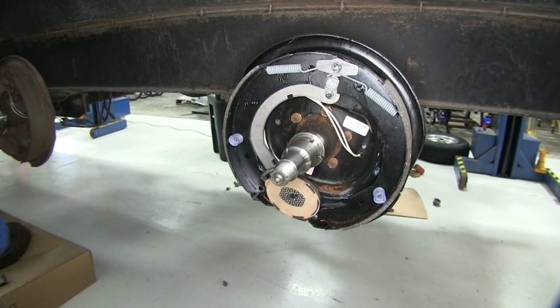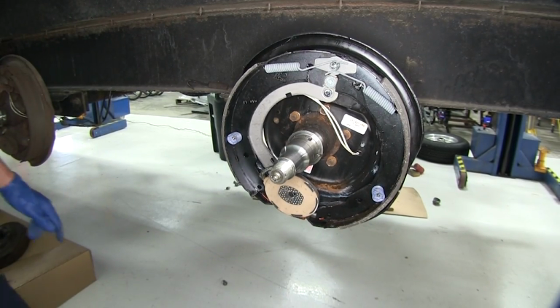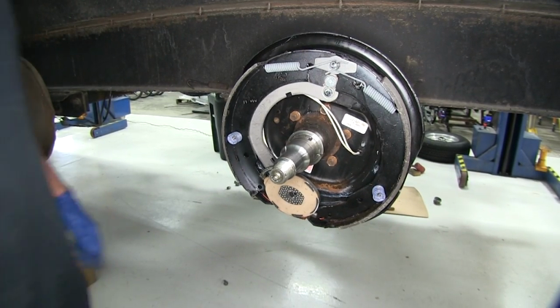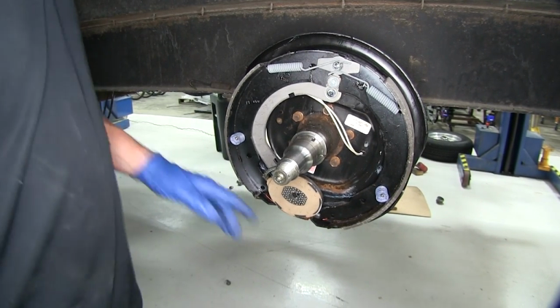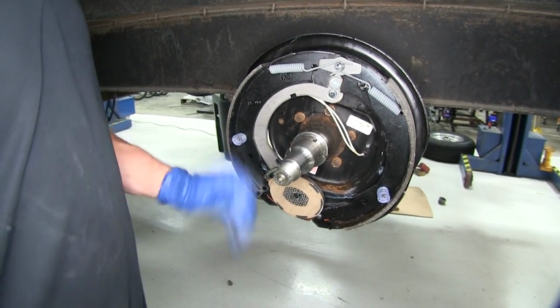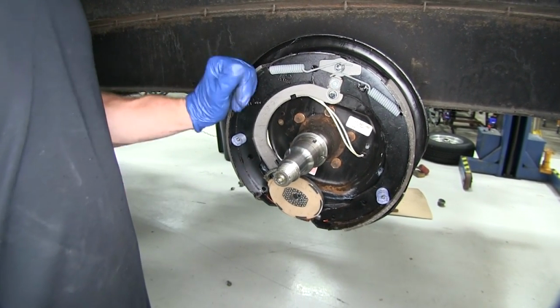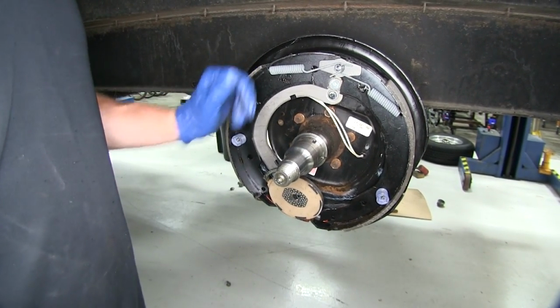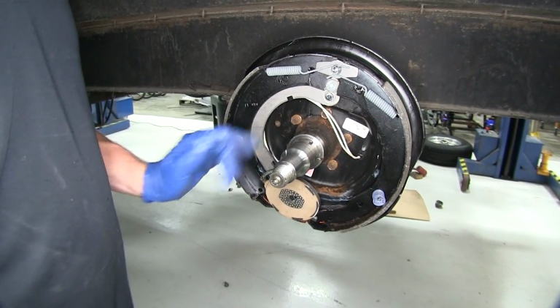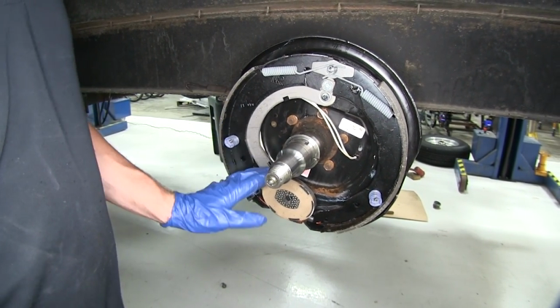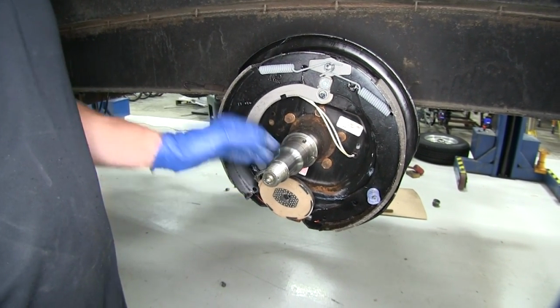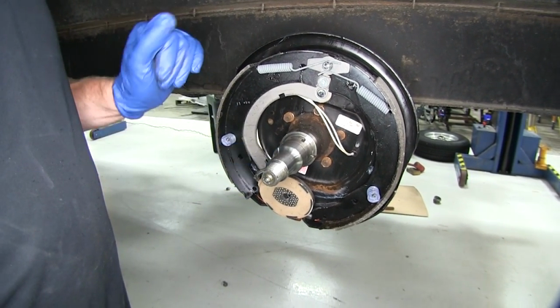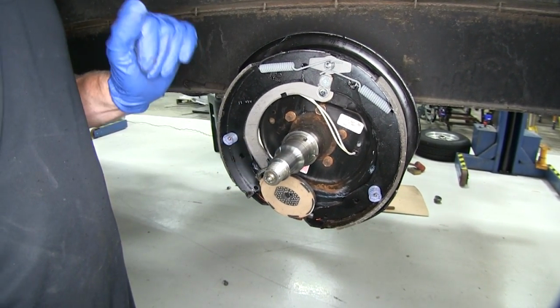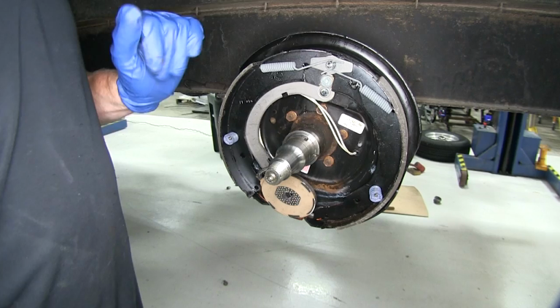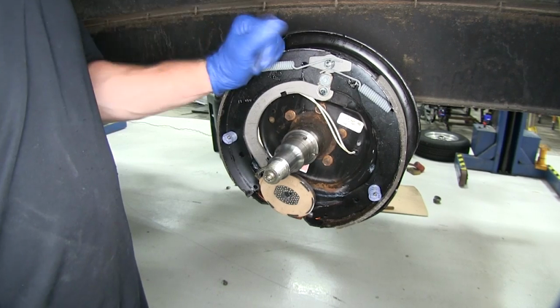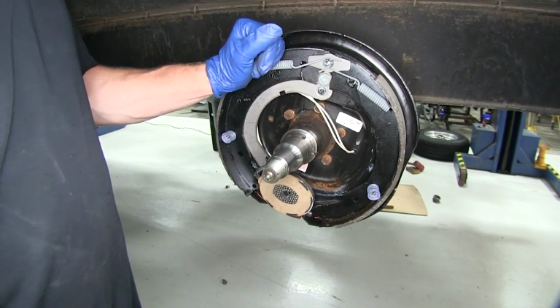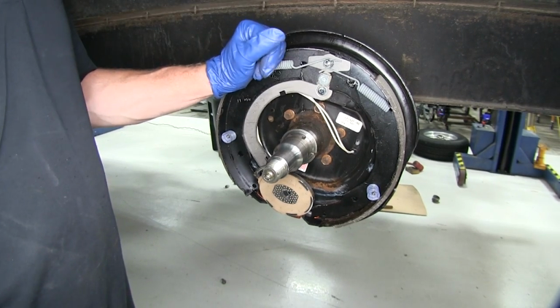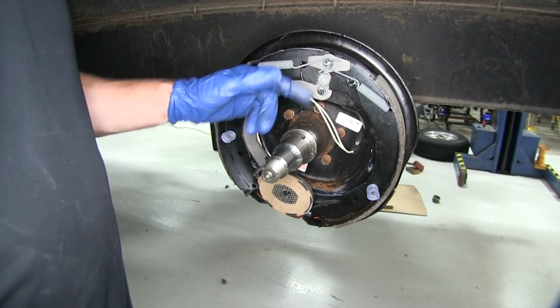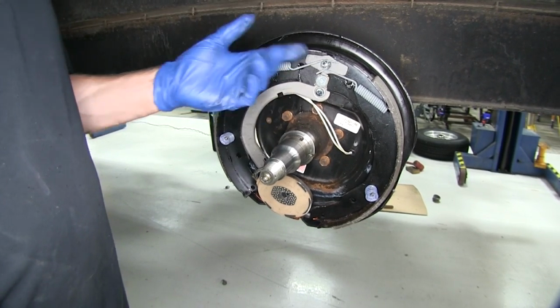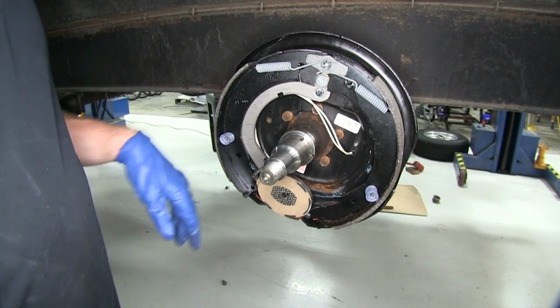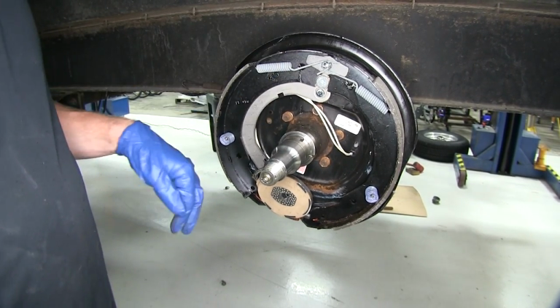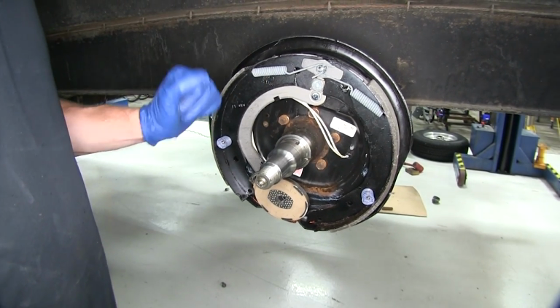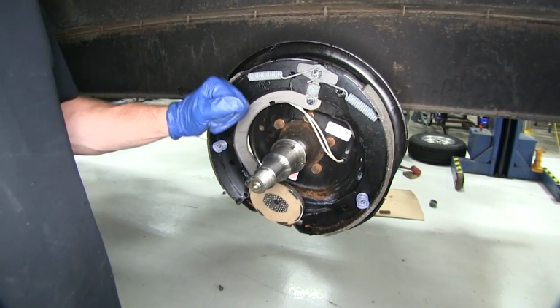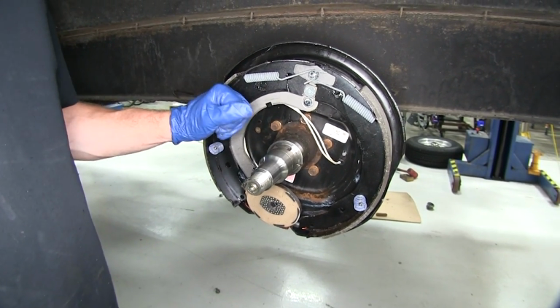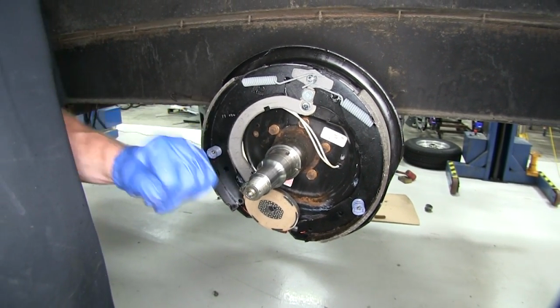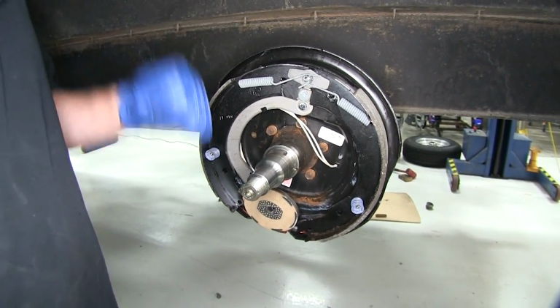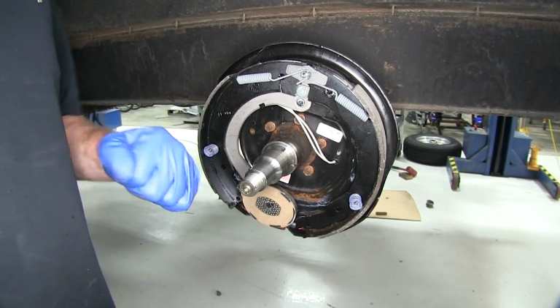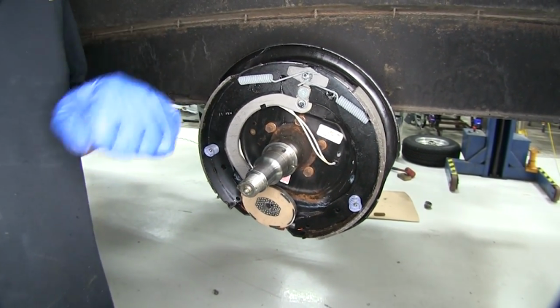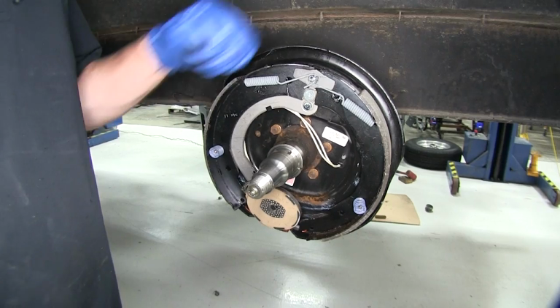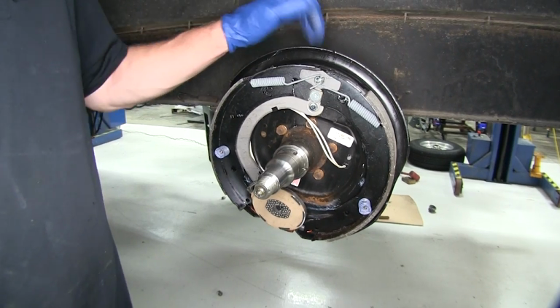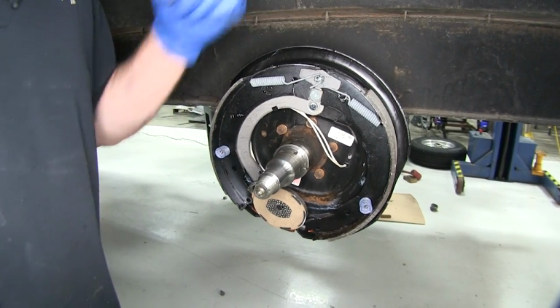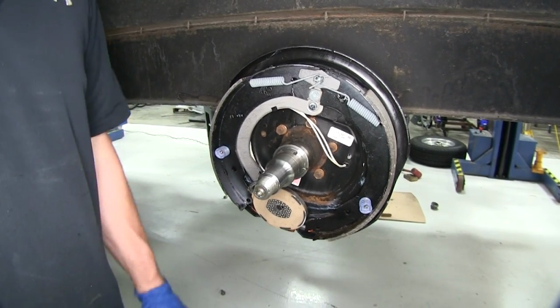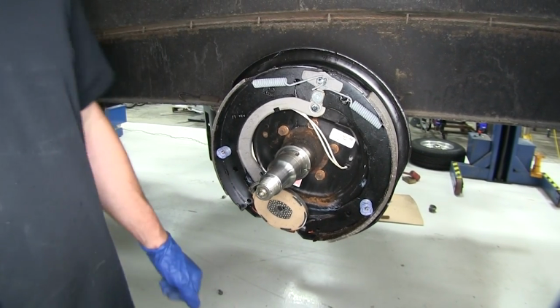In just a matter of a few moments, we've got a whole new brake assembly installed — new magnets, new pads, and springs. It's a lot quicker this way than buying pieces individually and putting them on your old backing plate.